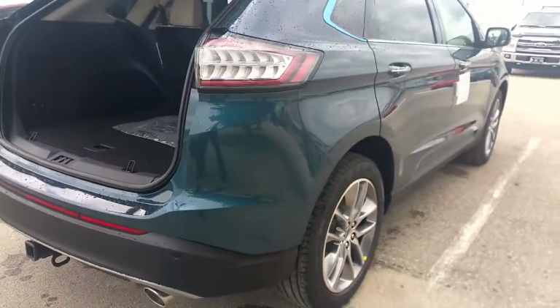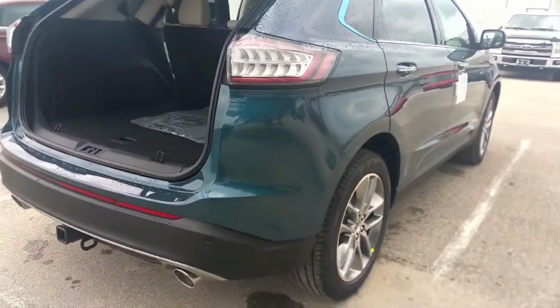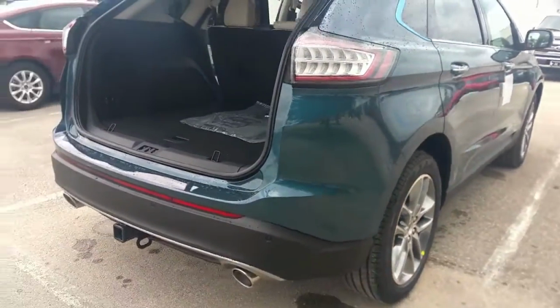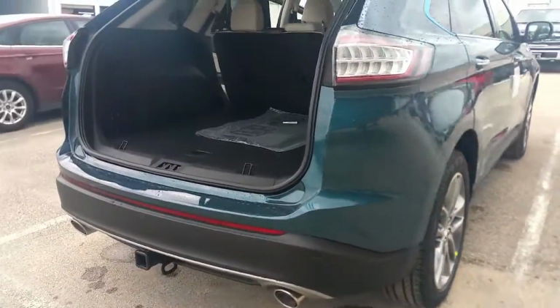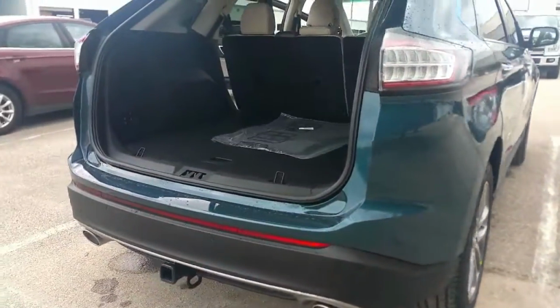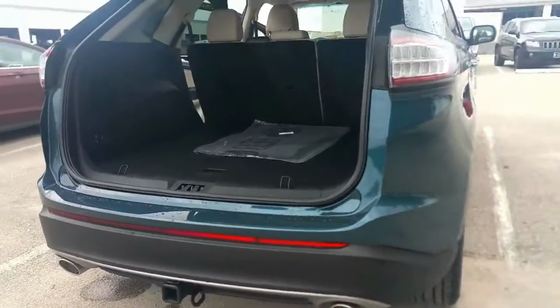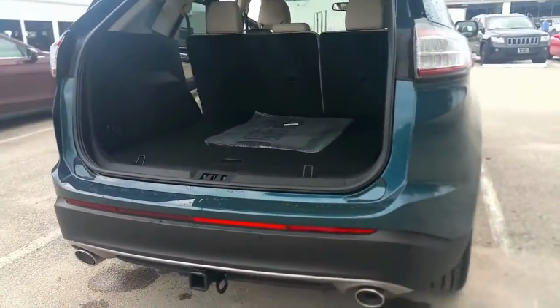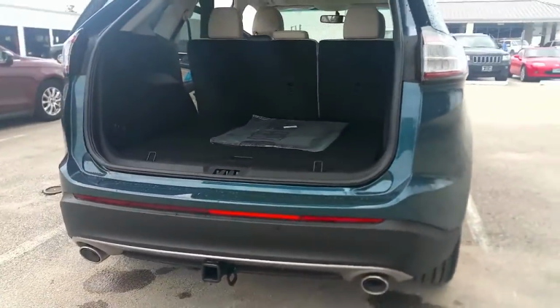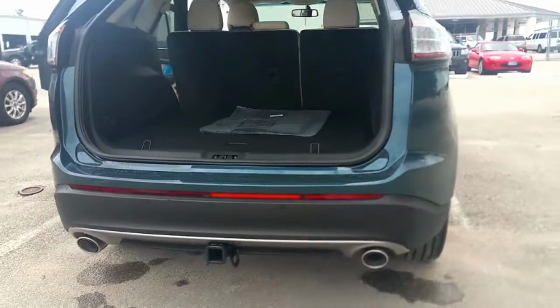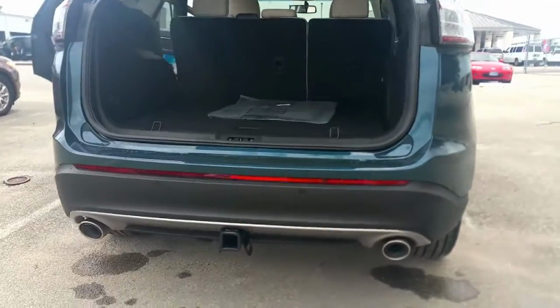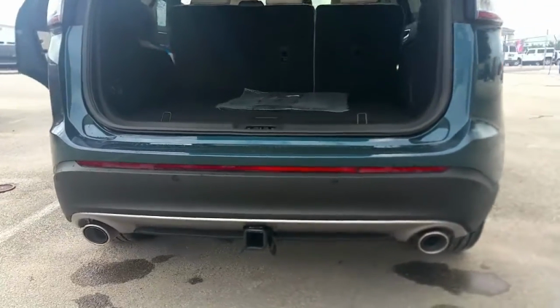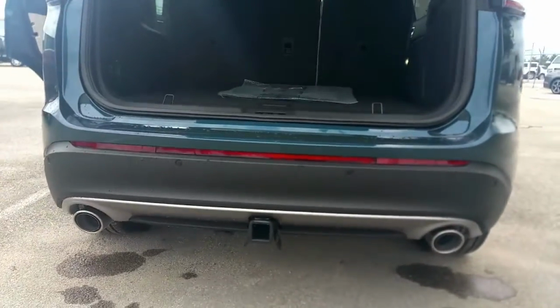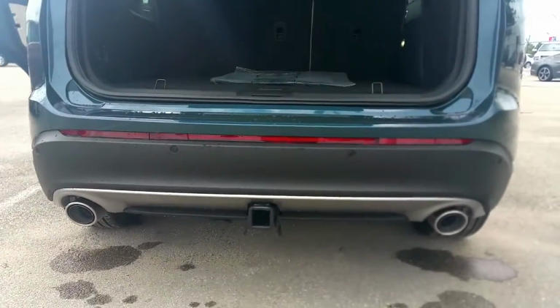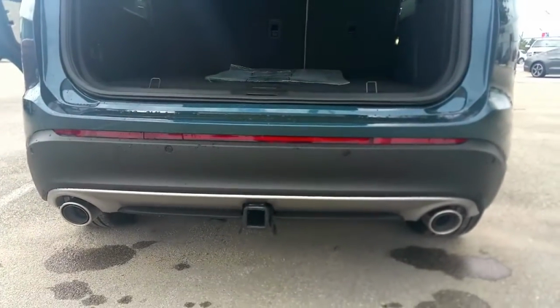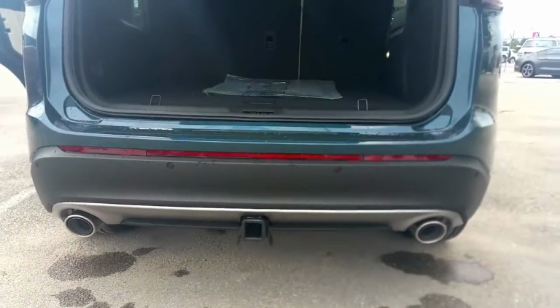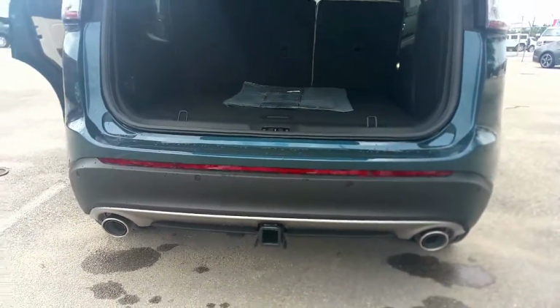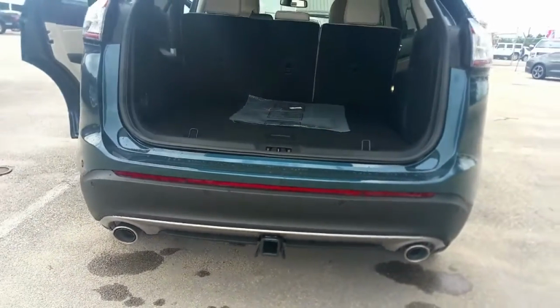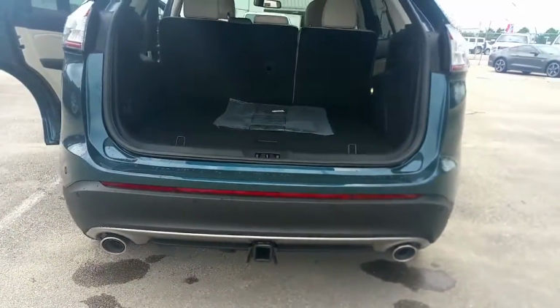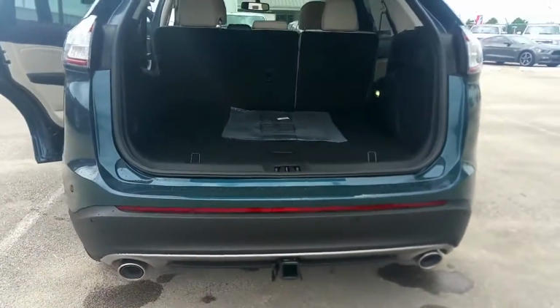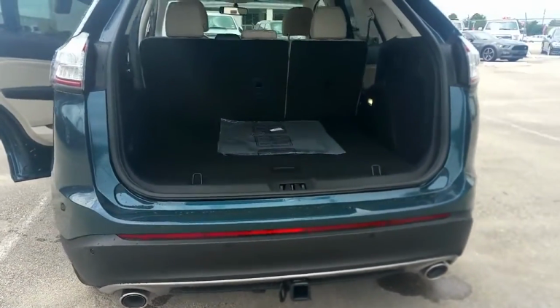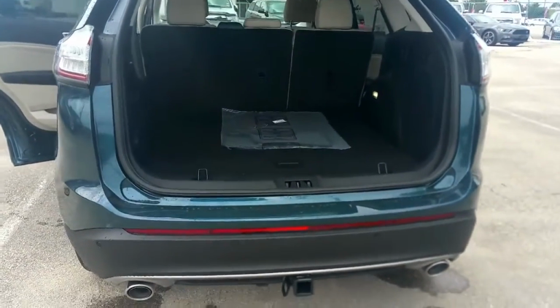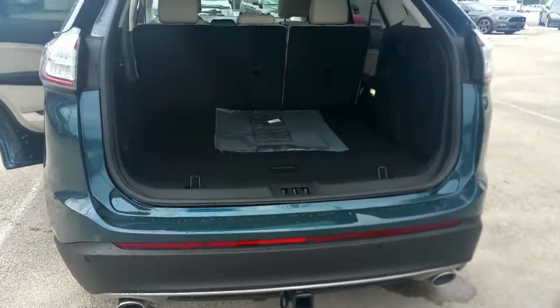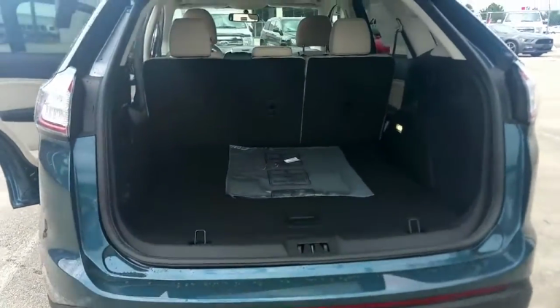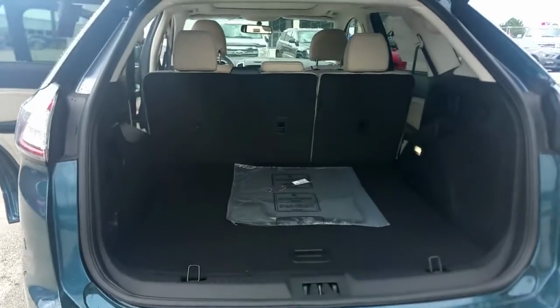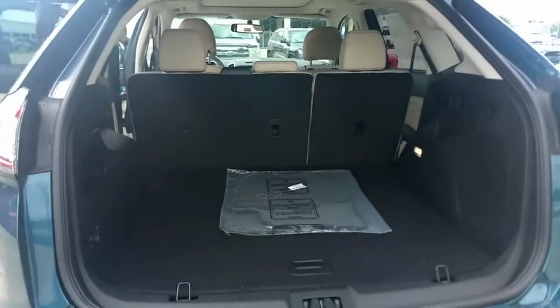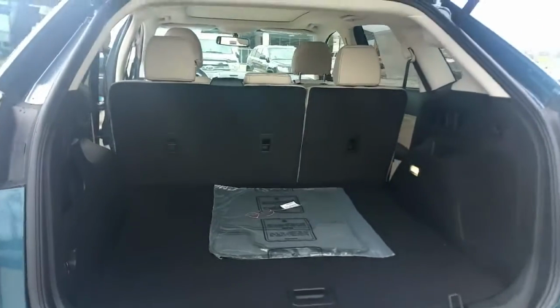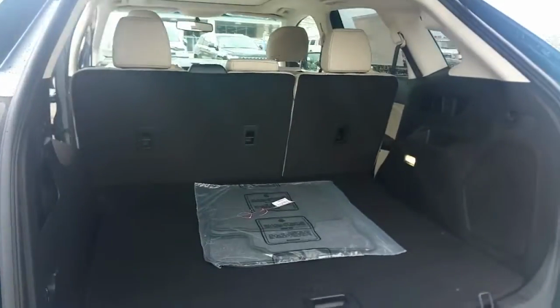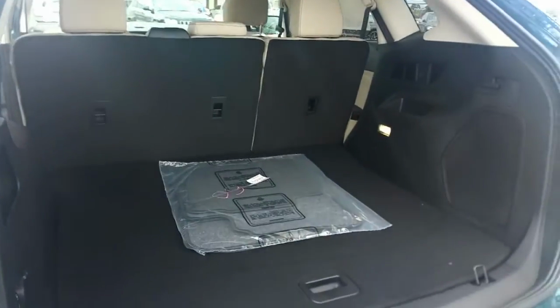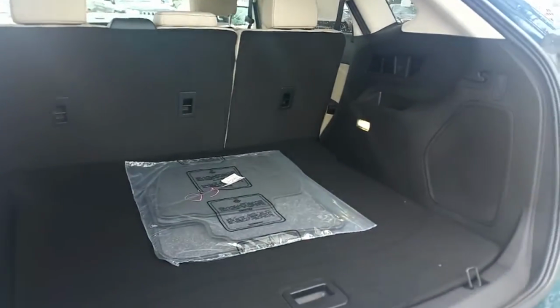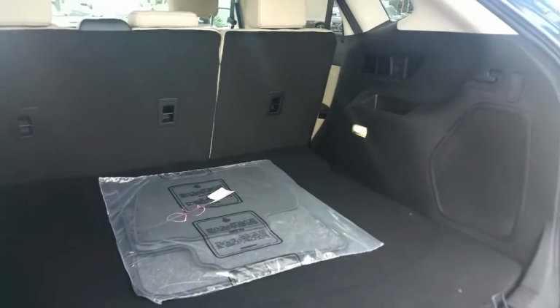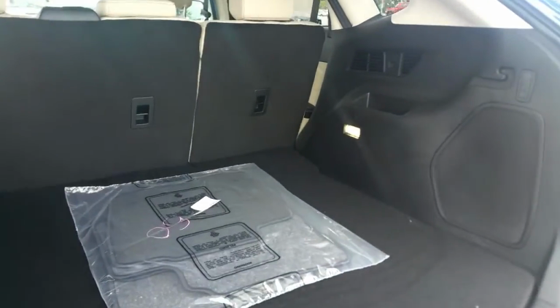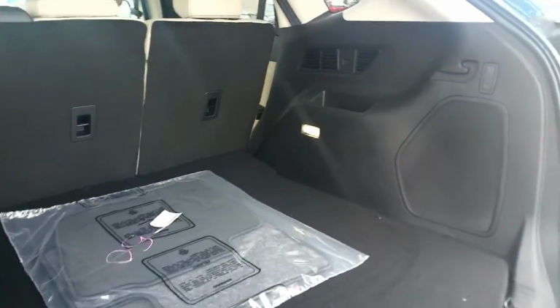We ordered this vehicle with the receiver hitch, so you've got your towing package at the bottom. Dual exhaust, reverse sensing system, a backup camera. Nice cargo area in the back.